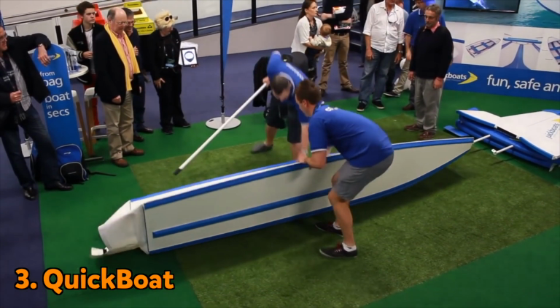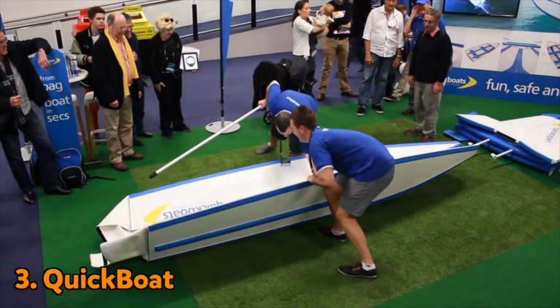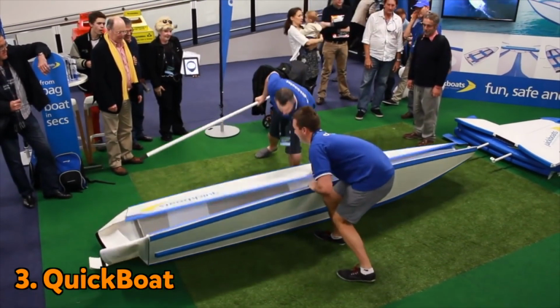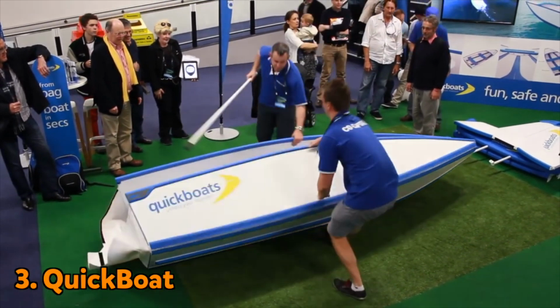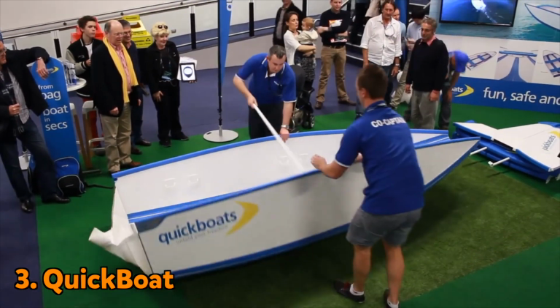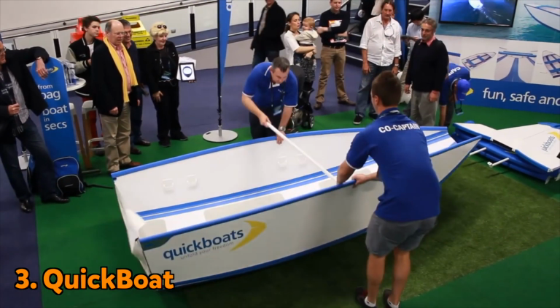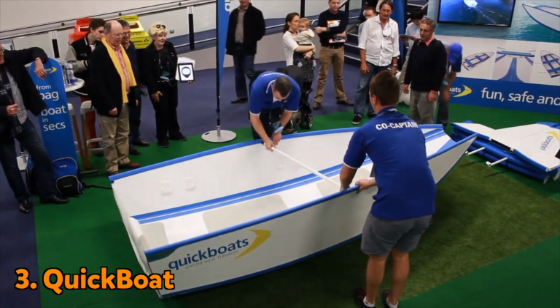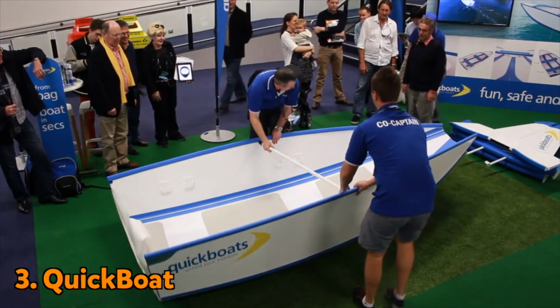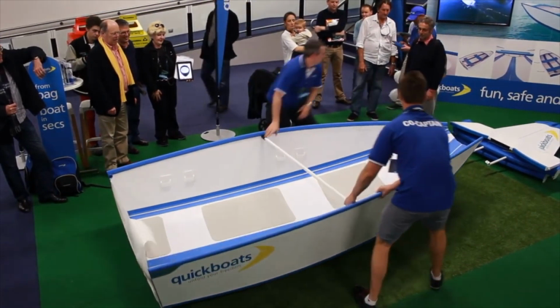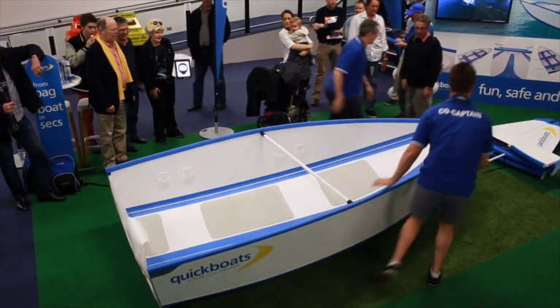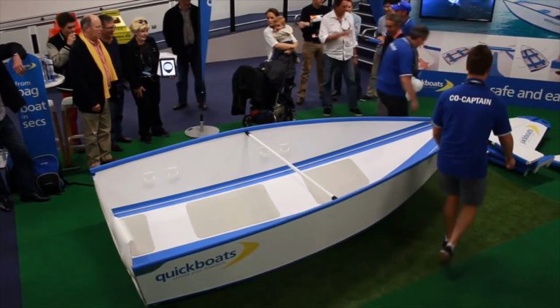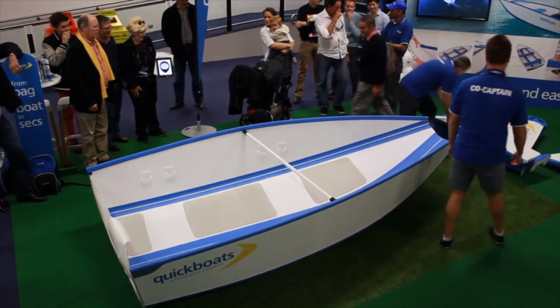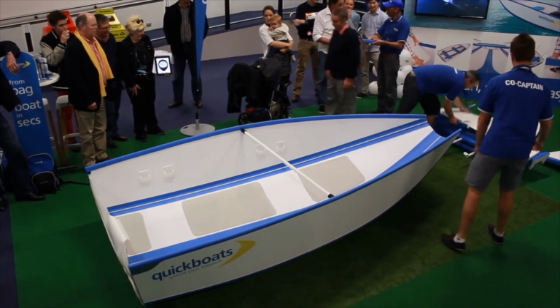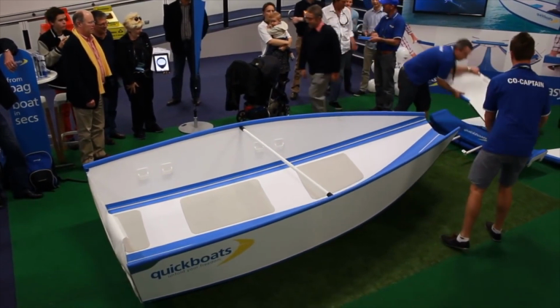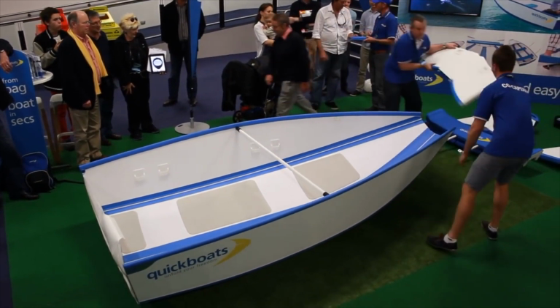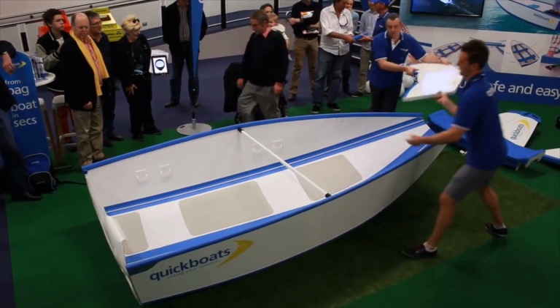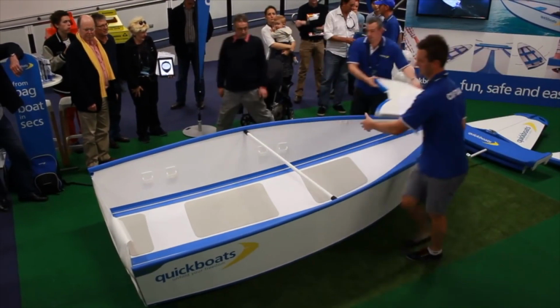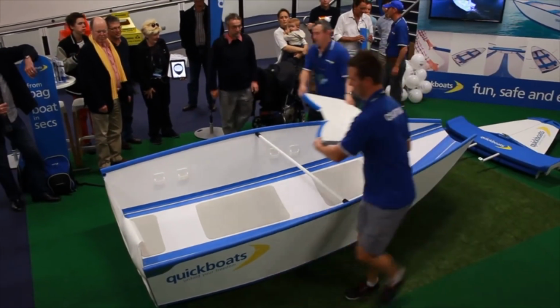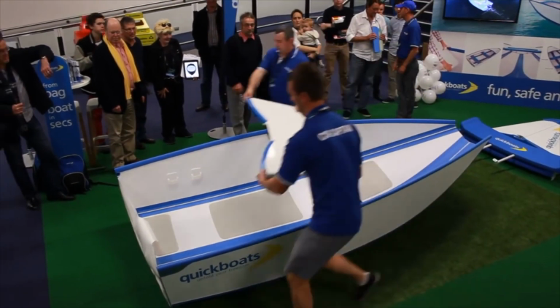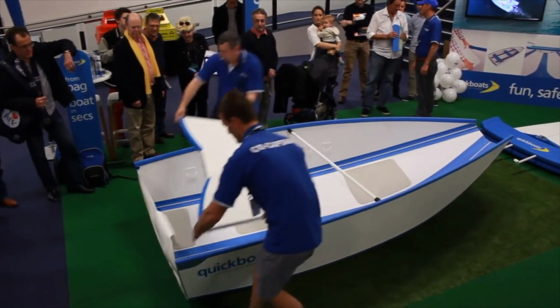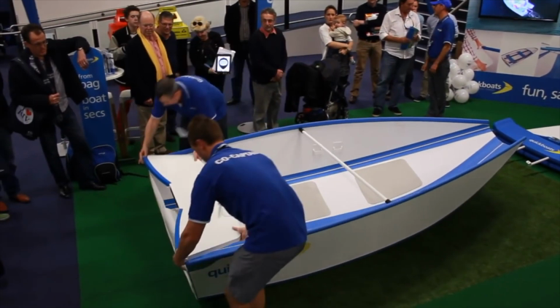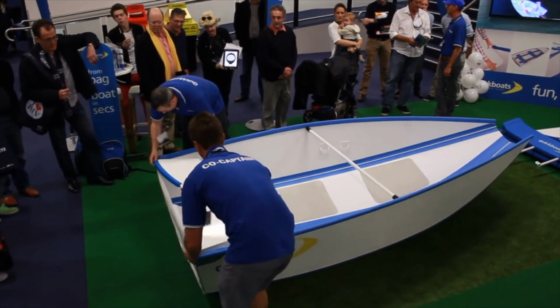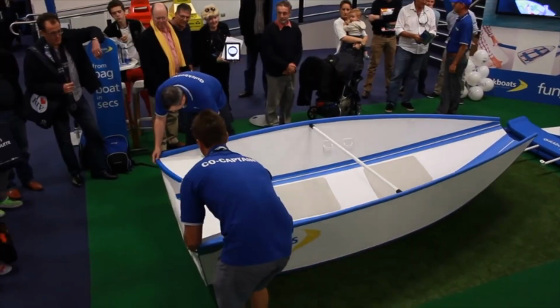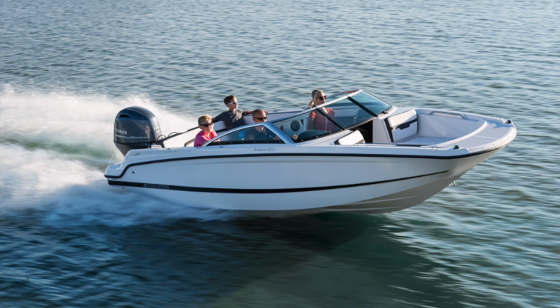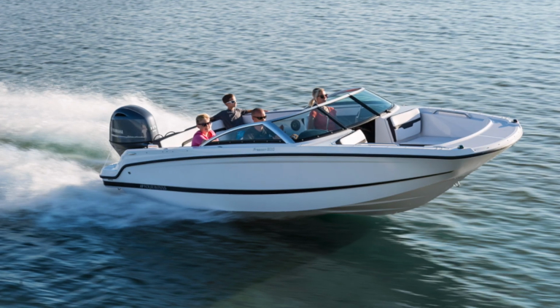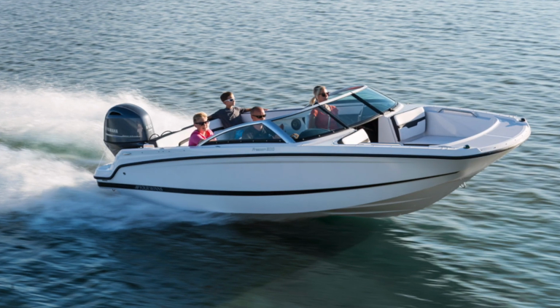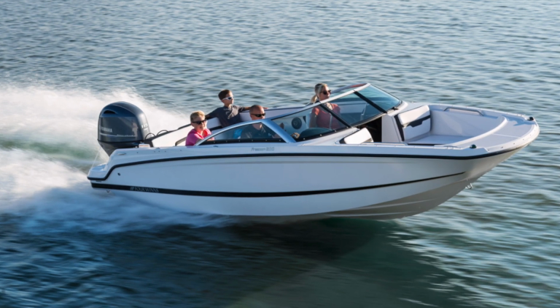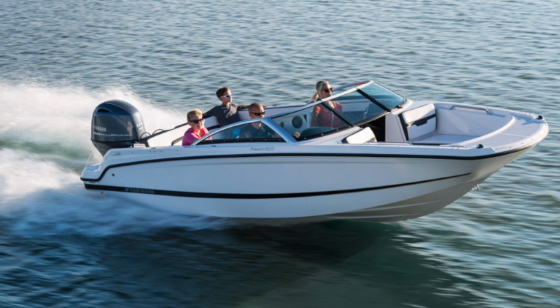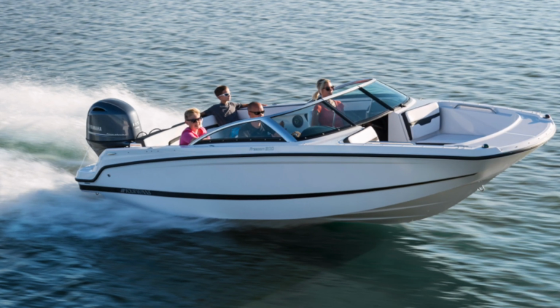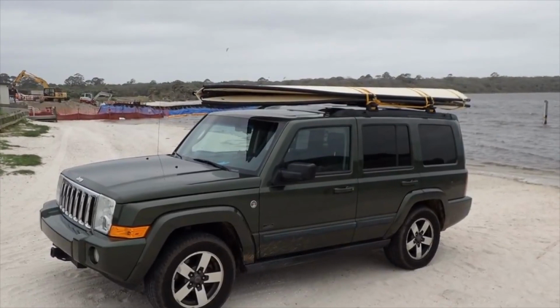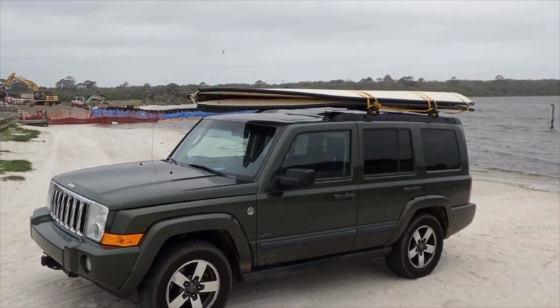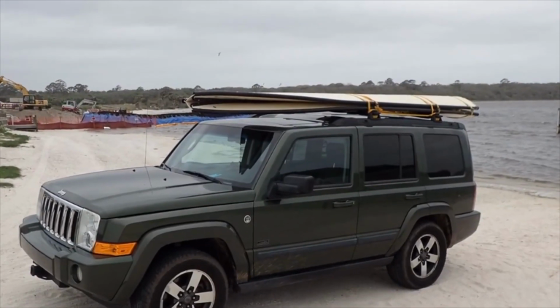At number three, we have the folding boat. You might have seen flat pack furniture, but how about a flat pack boat? This boat can be put up in less than a minute. Boats can be bulky and hard to transport, but not anymore.